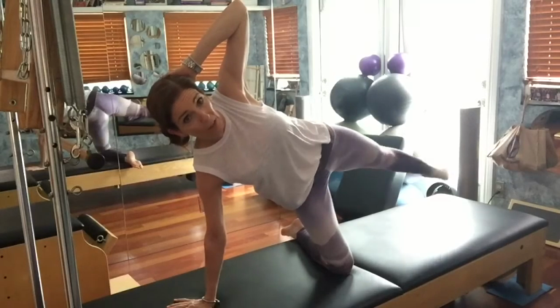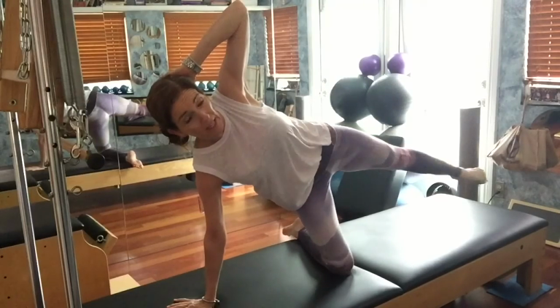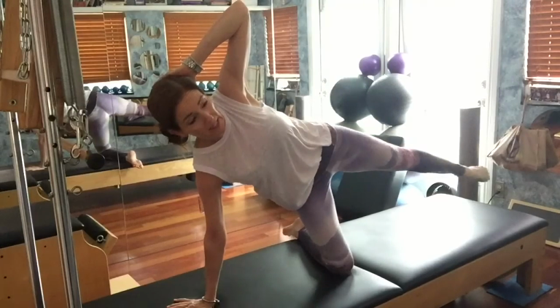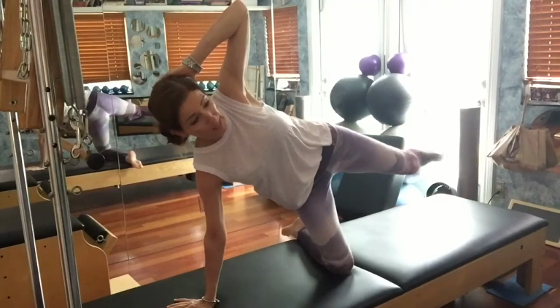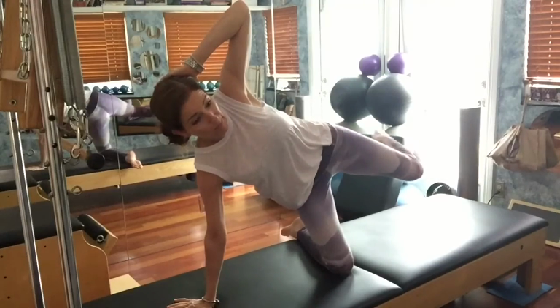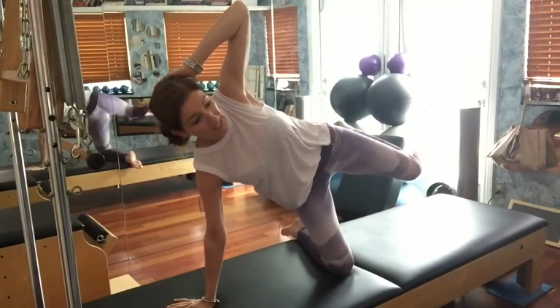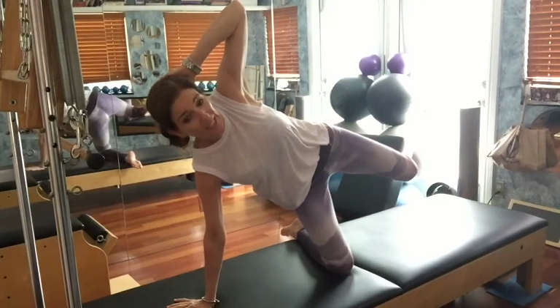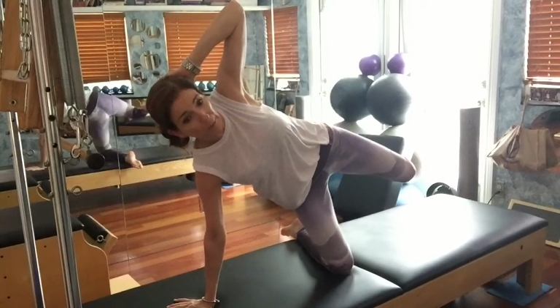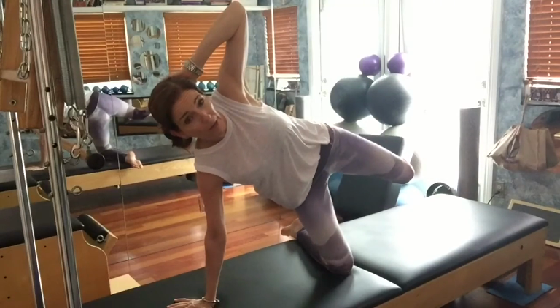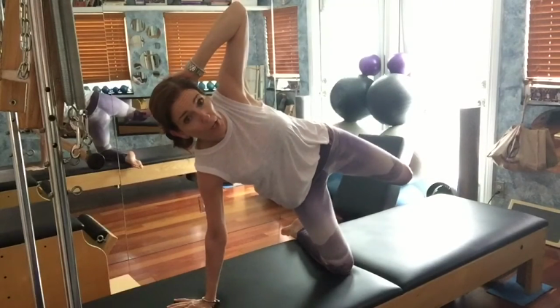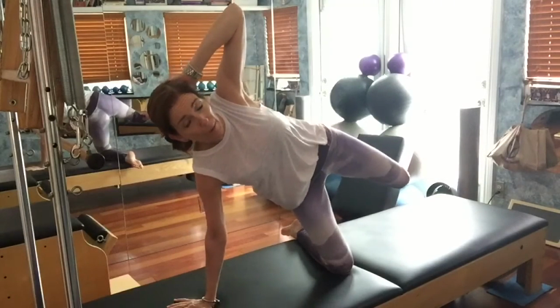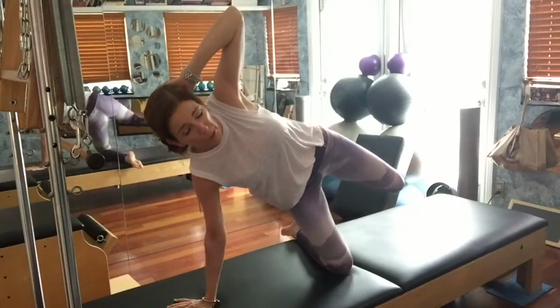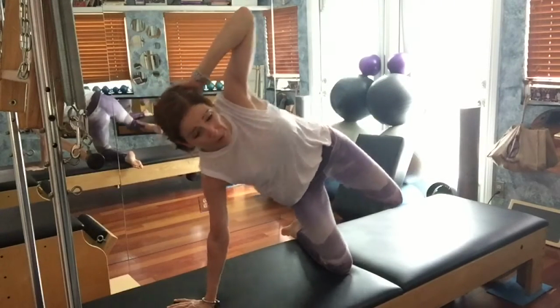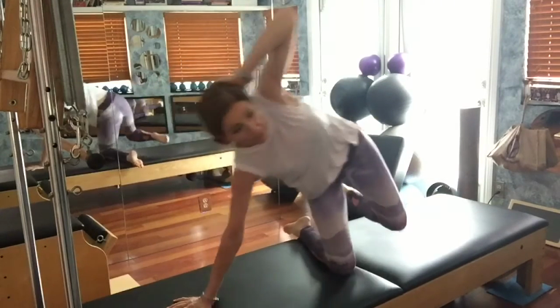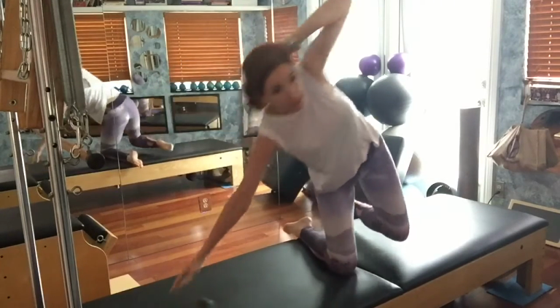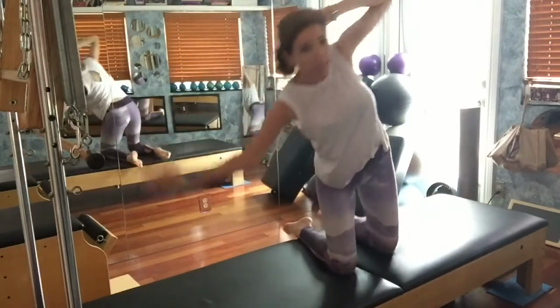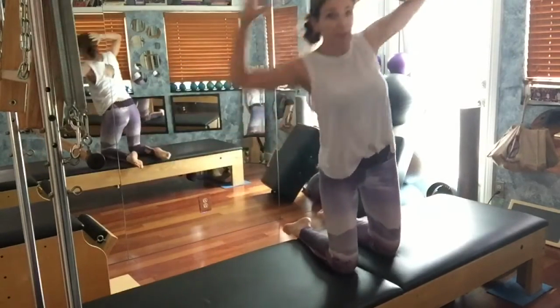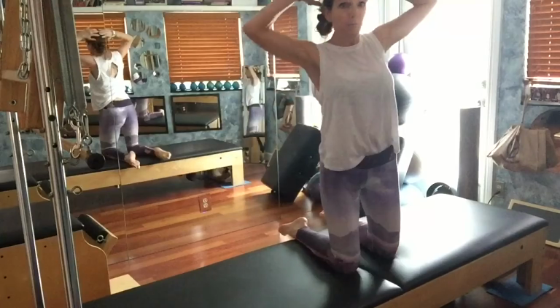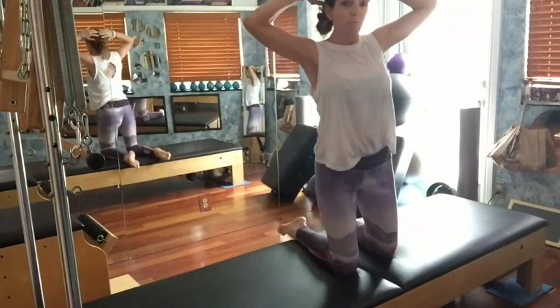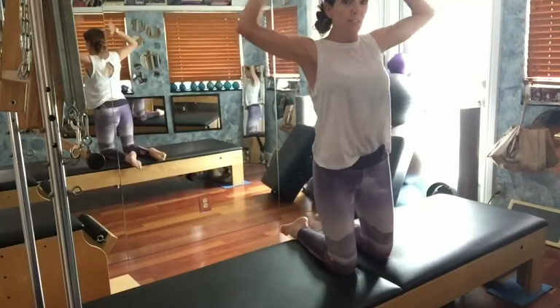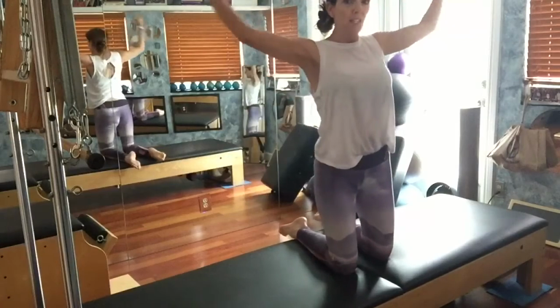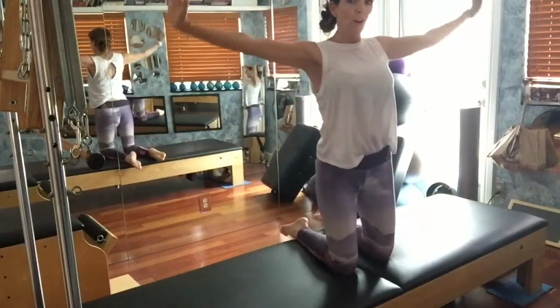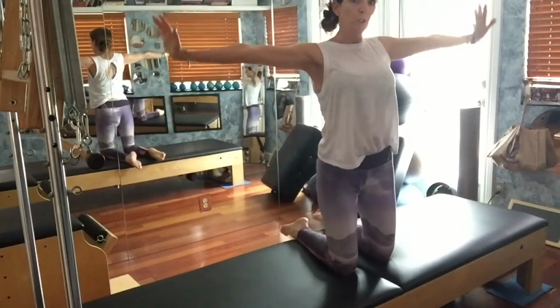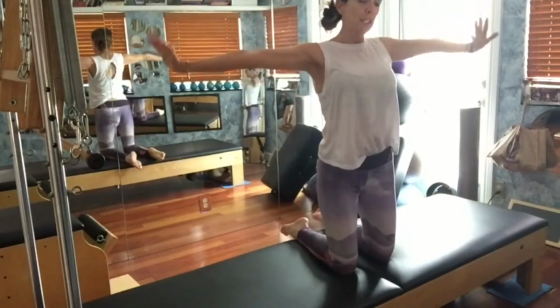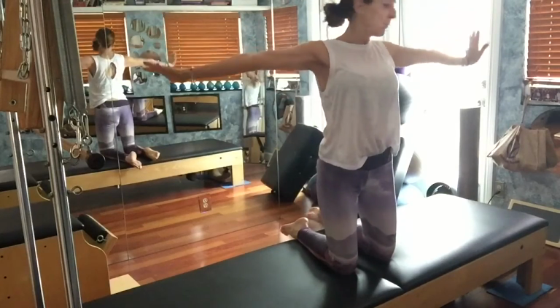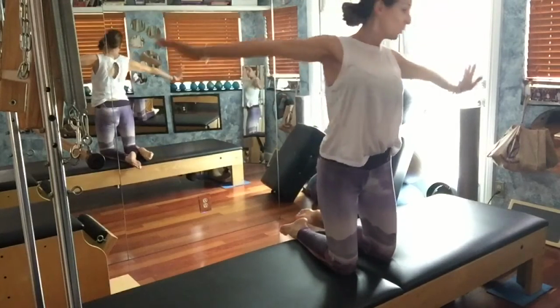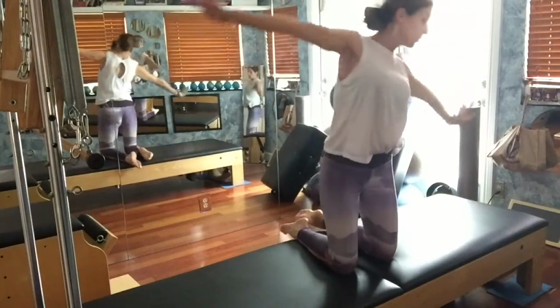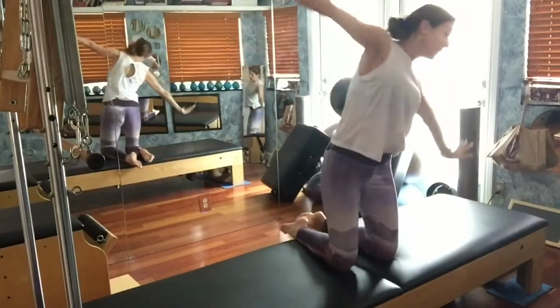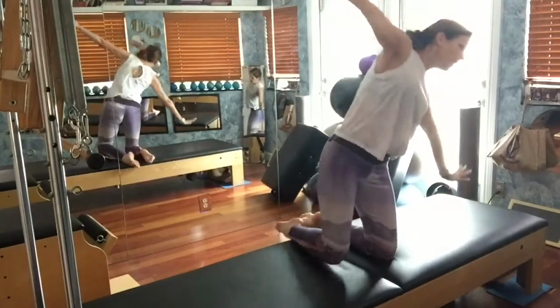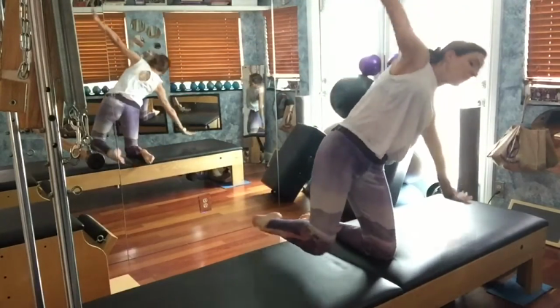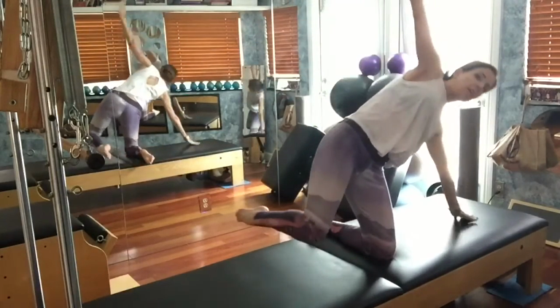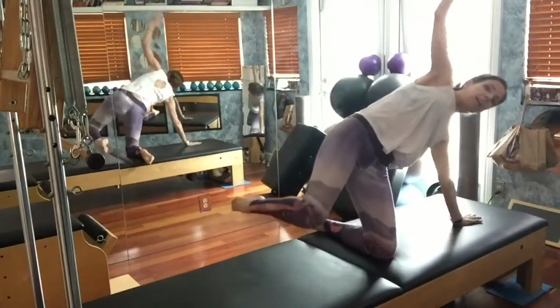Take your leg to the side. Bend it. Take a breath. Push yourself right up. Take the arms to a T and we can go straight to the other side.